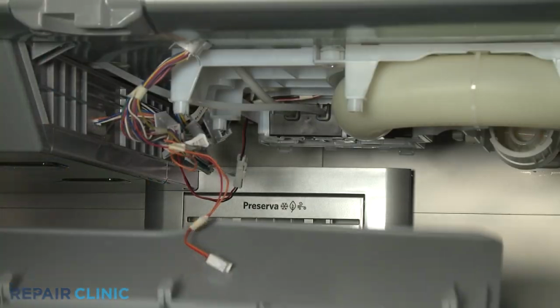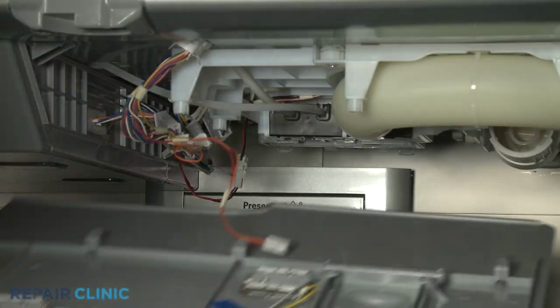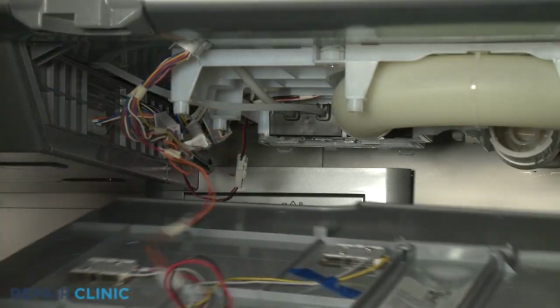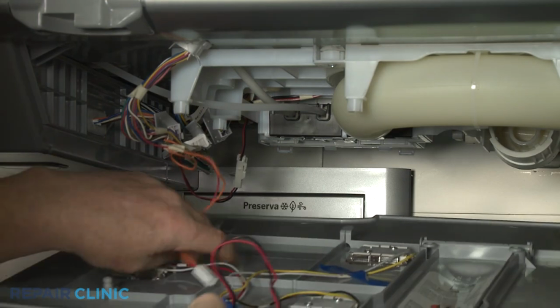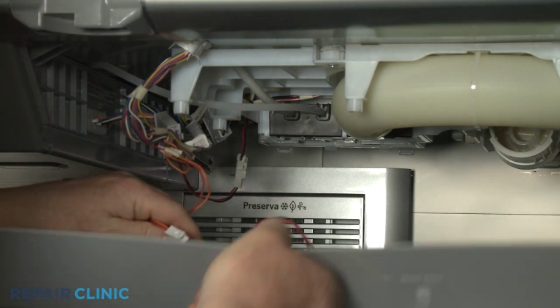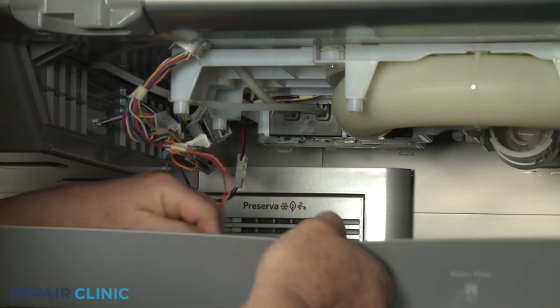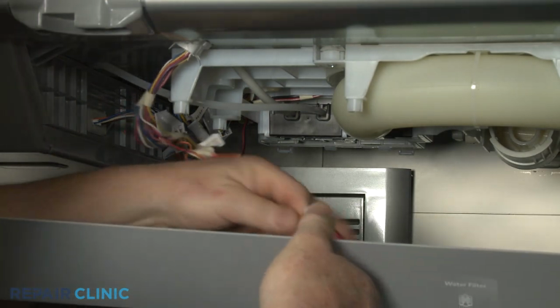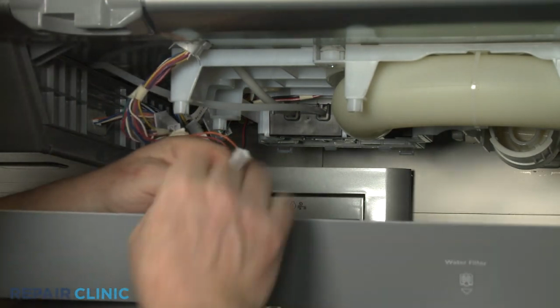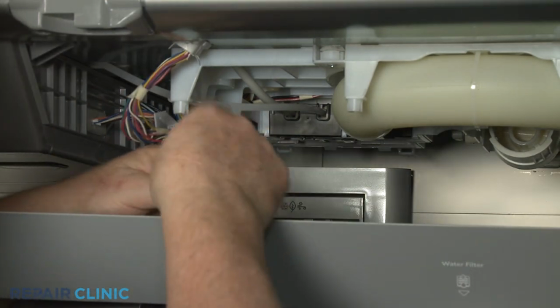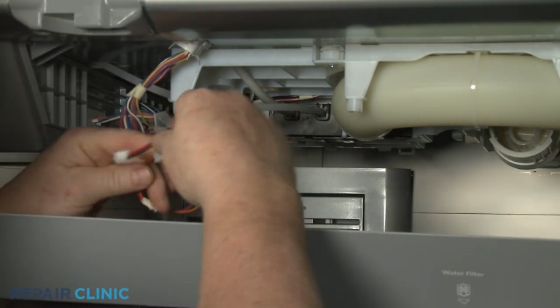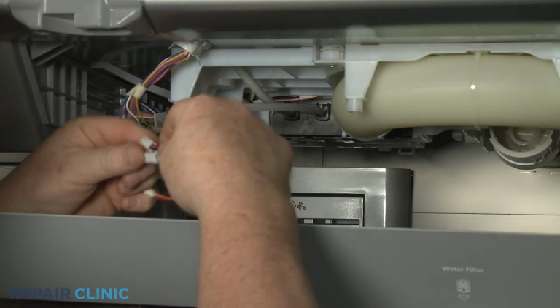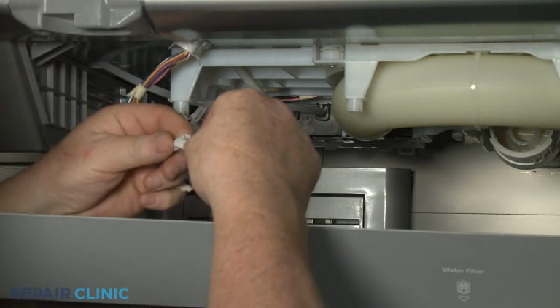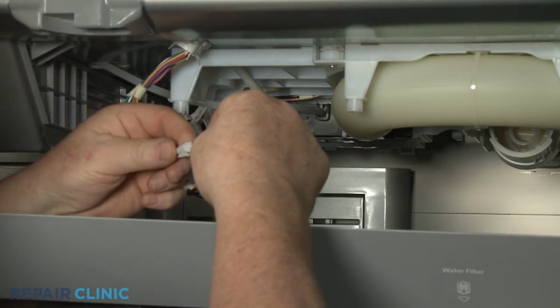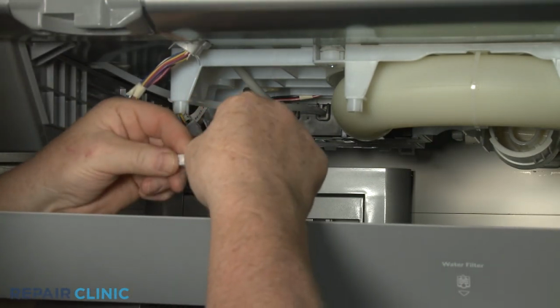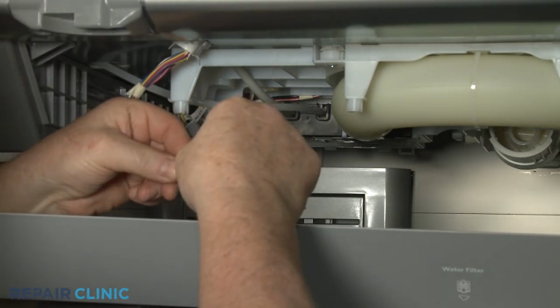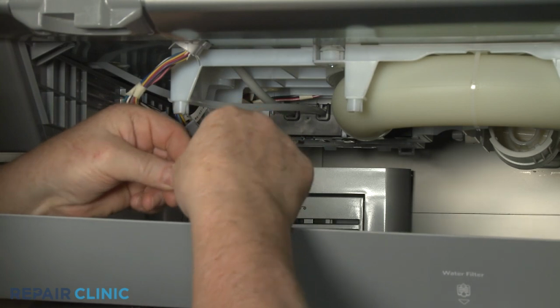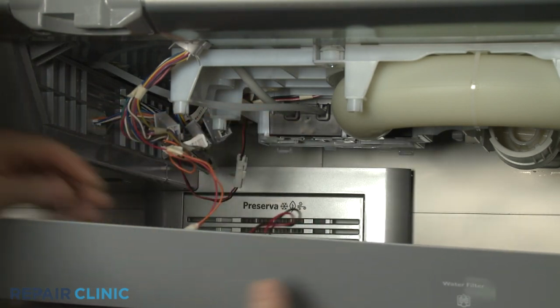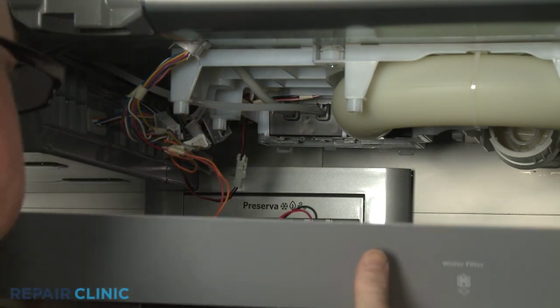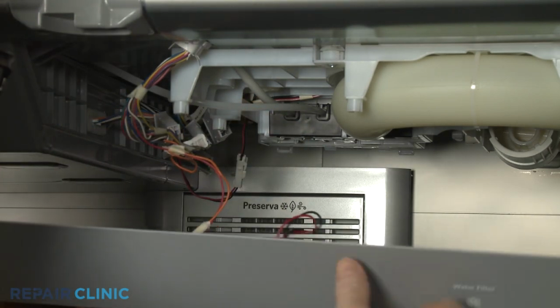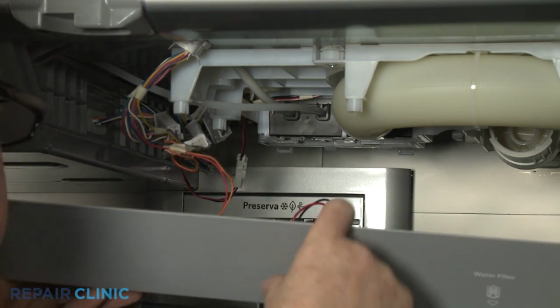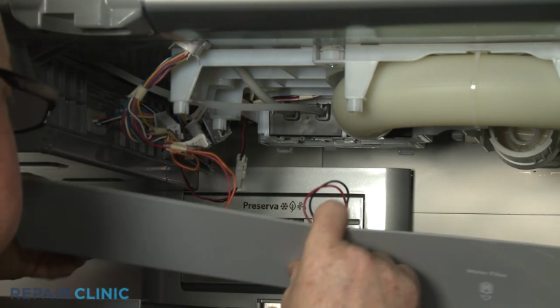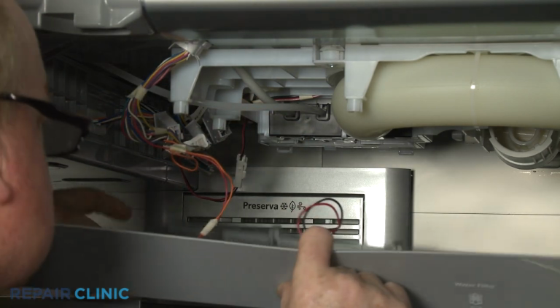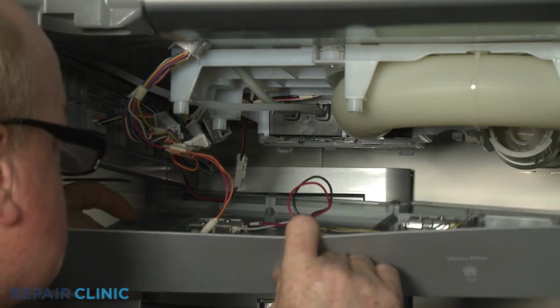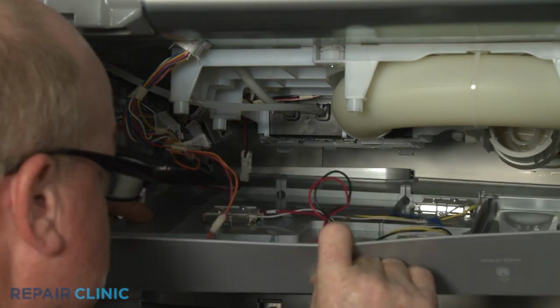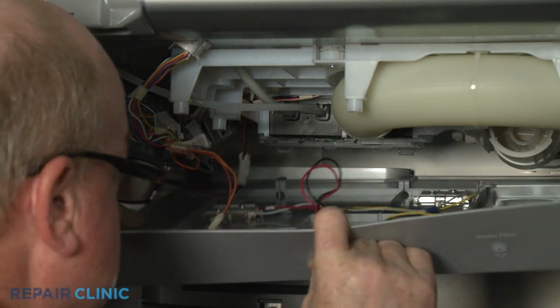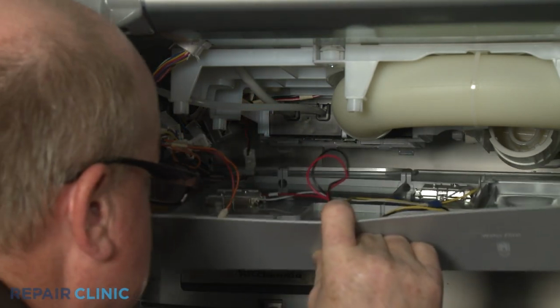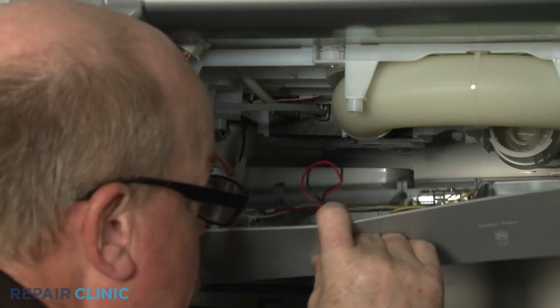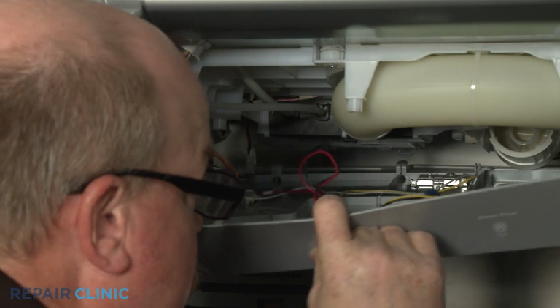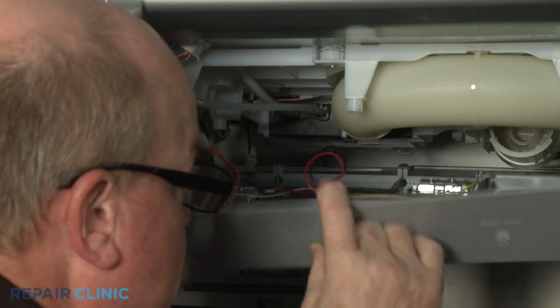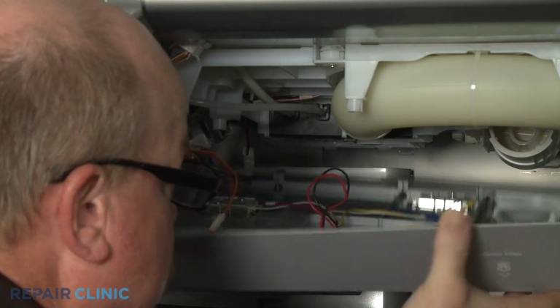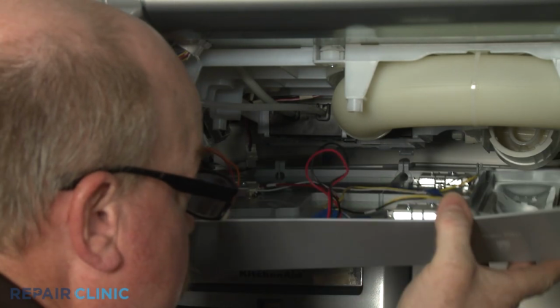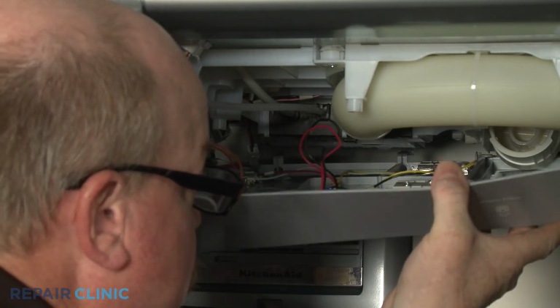Reinstall the water reservoir access panel by first connecting the LED light wire connector. Insert the three tabs at the back into the slots, then snap the mounting posts into place.